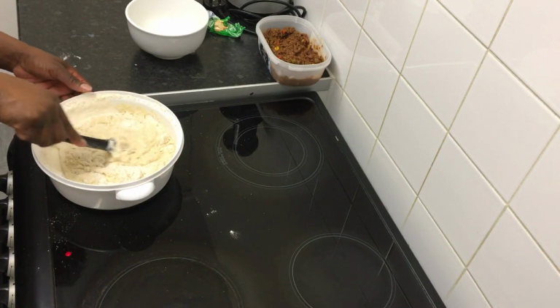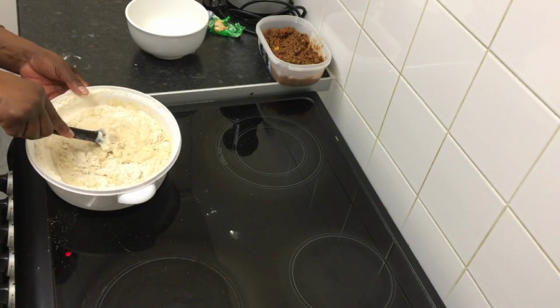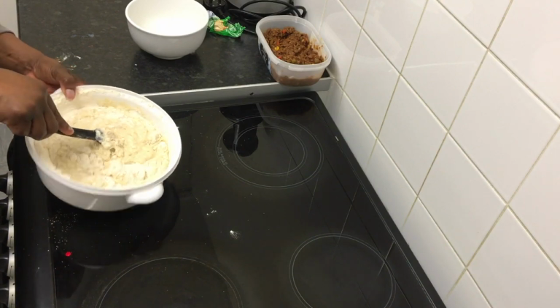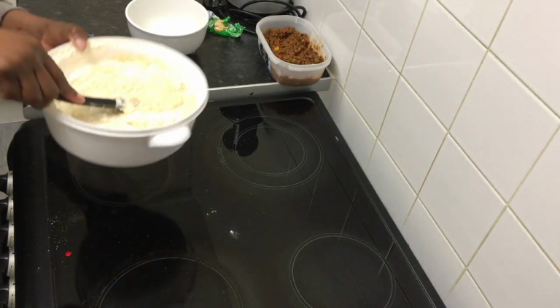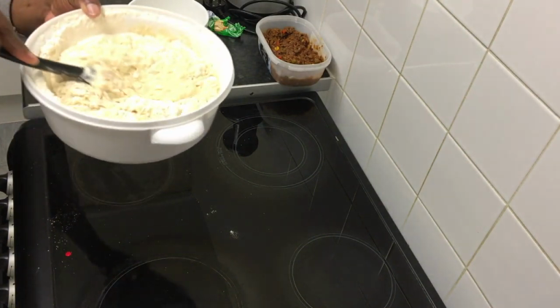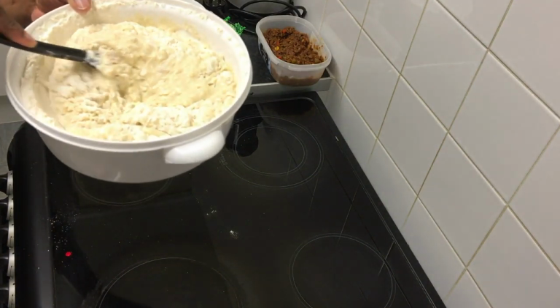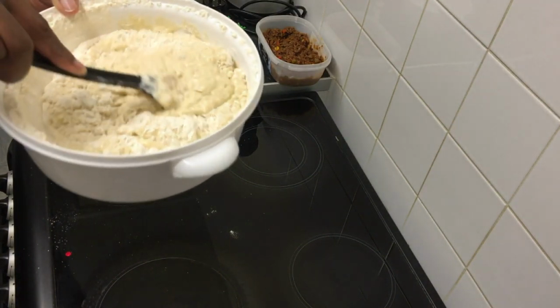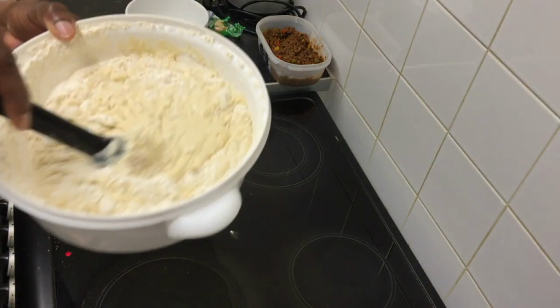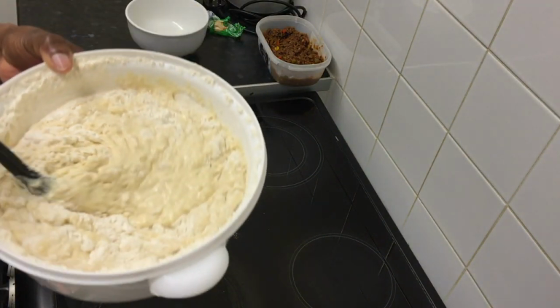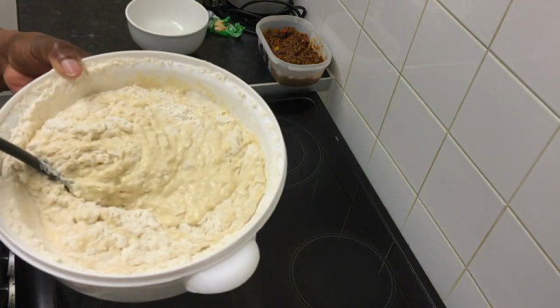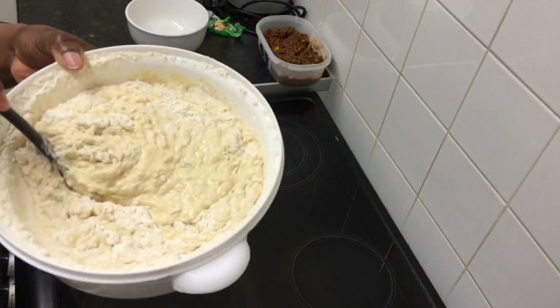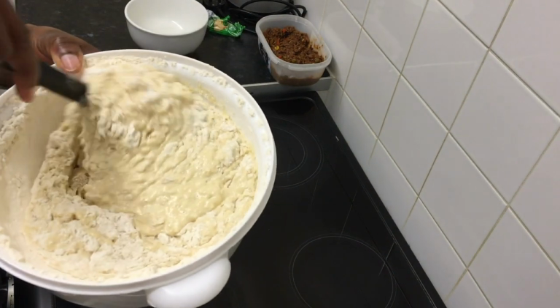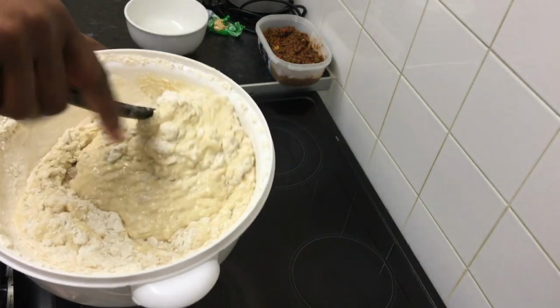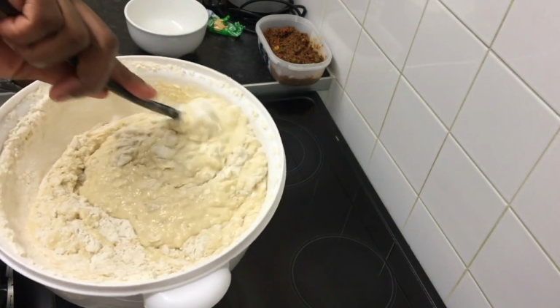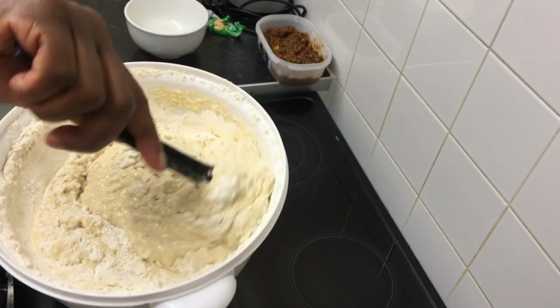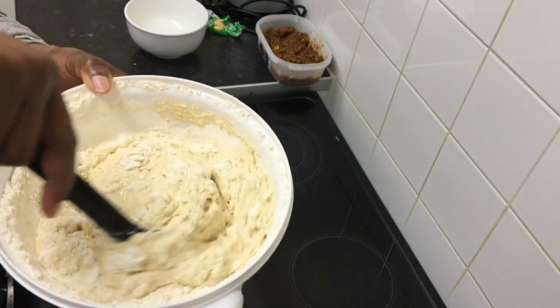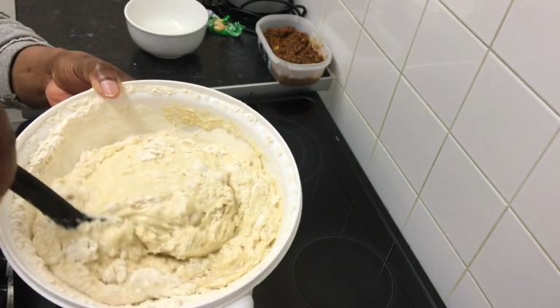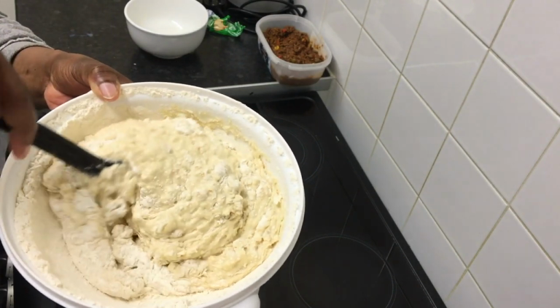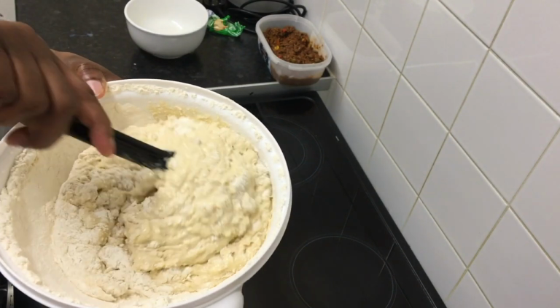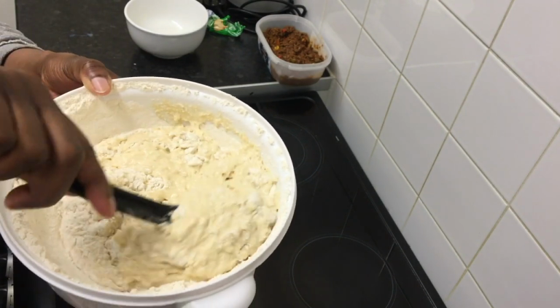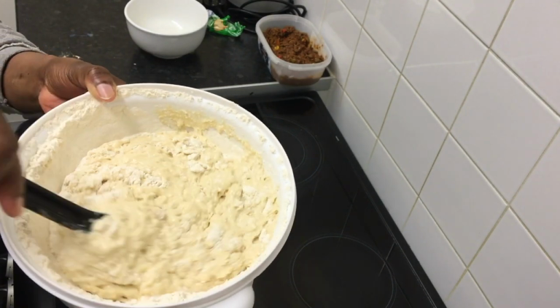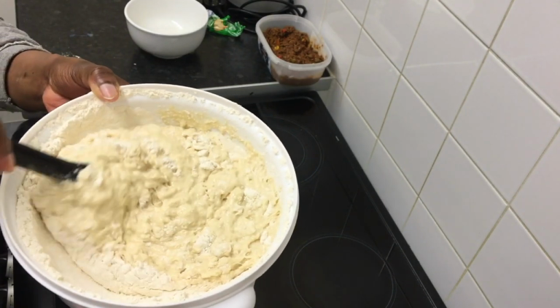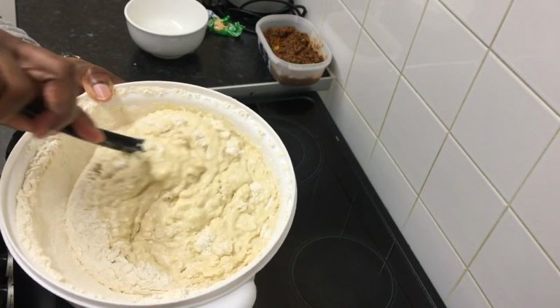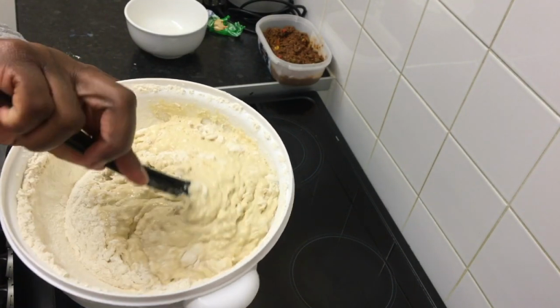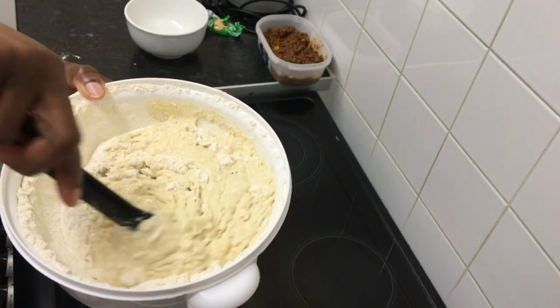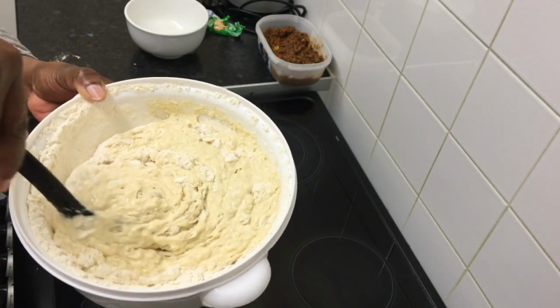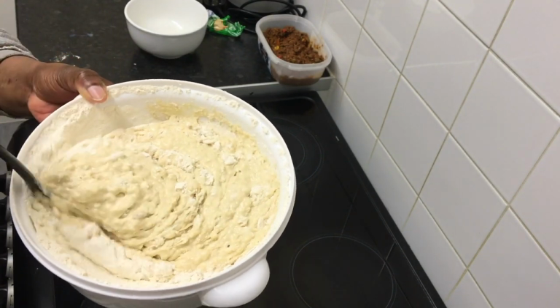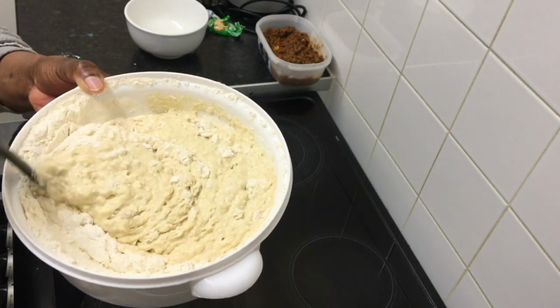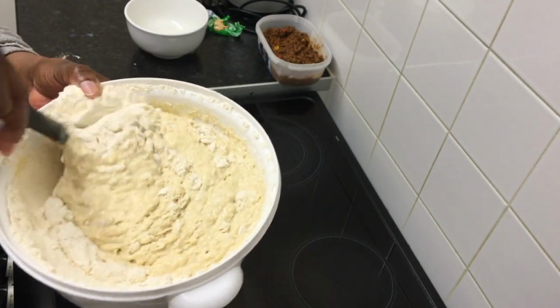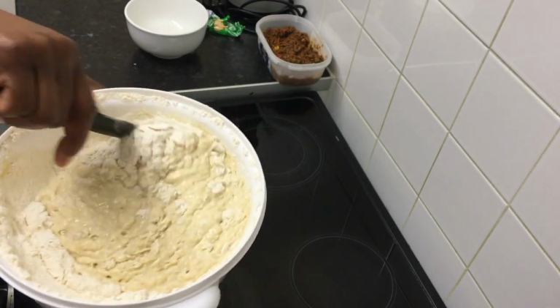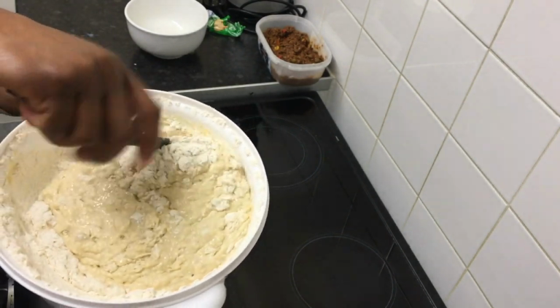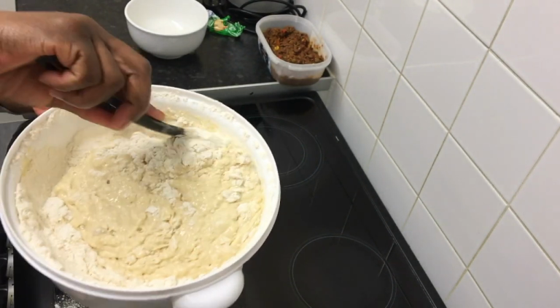I hope you guys can see what I'm doing — just gradually mixing all the ingredients together.